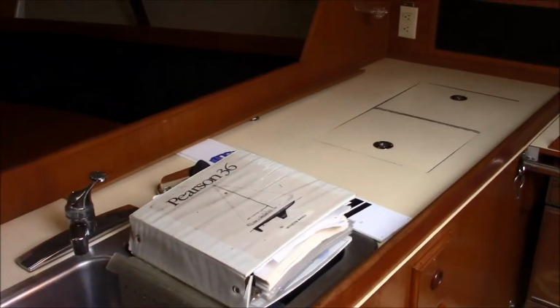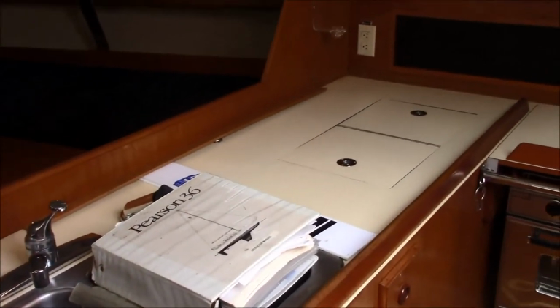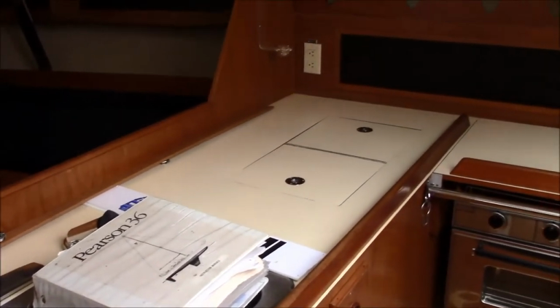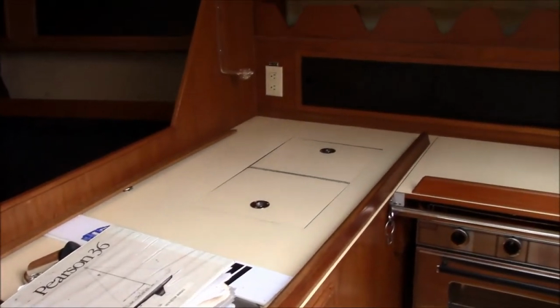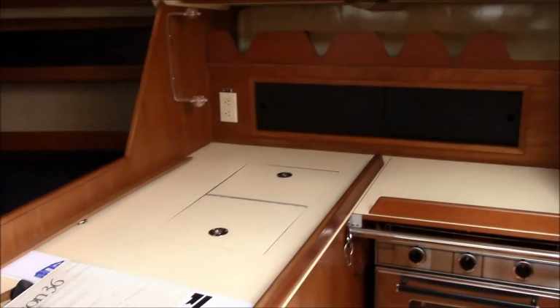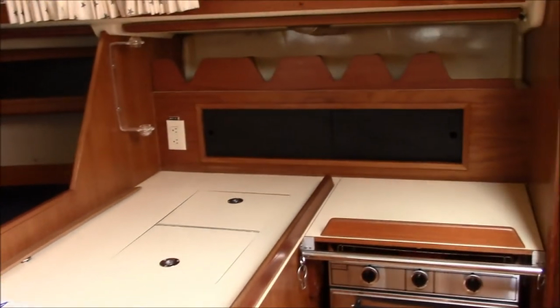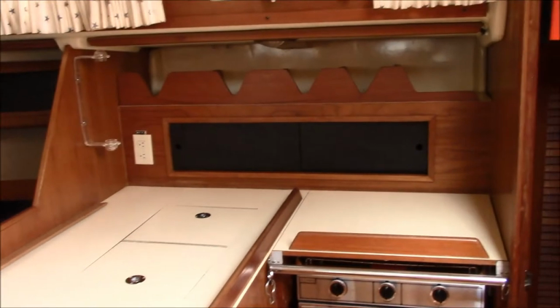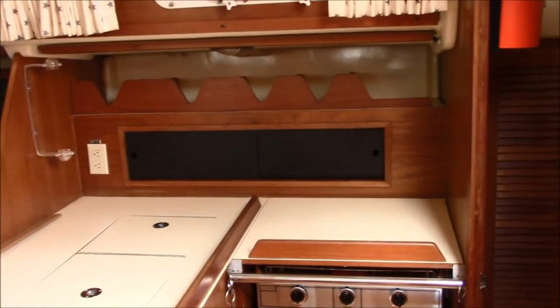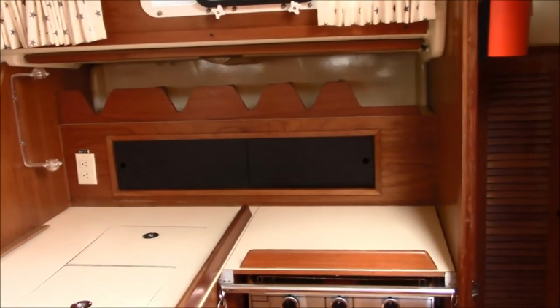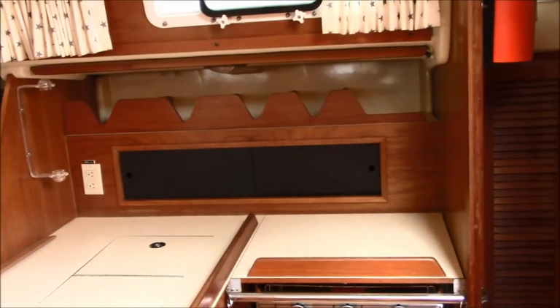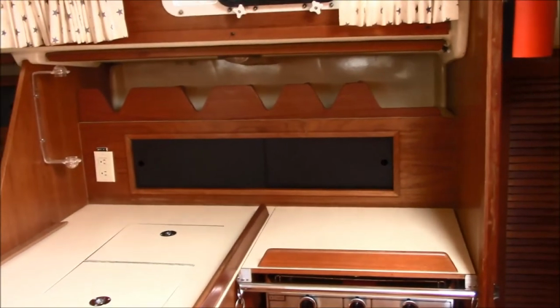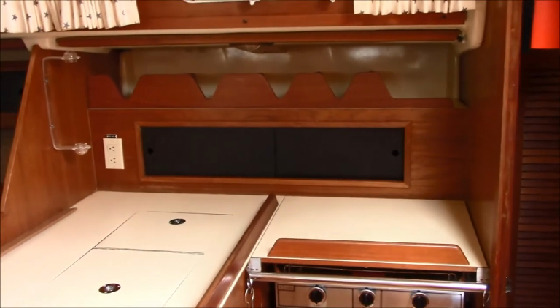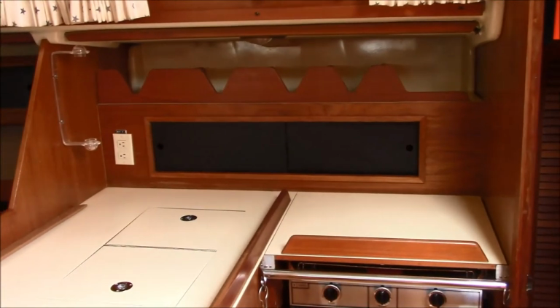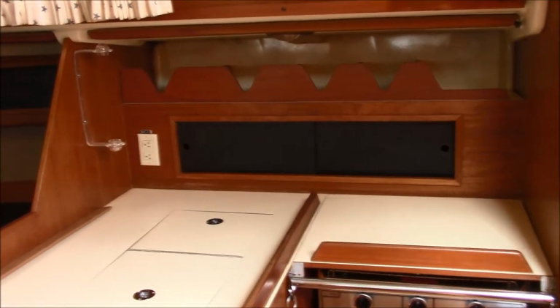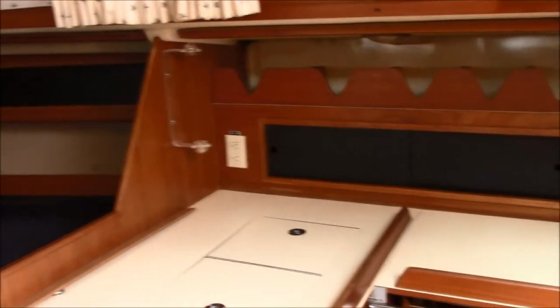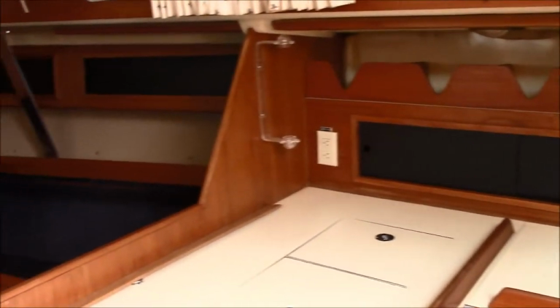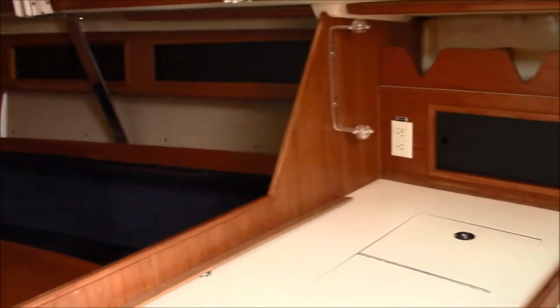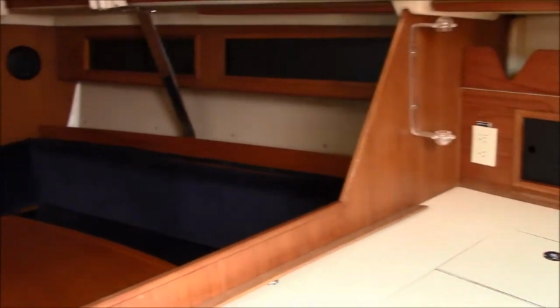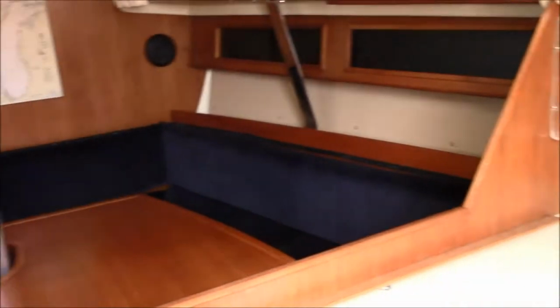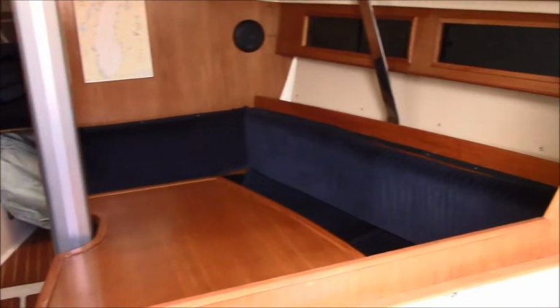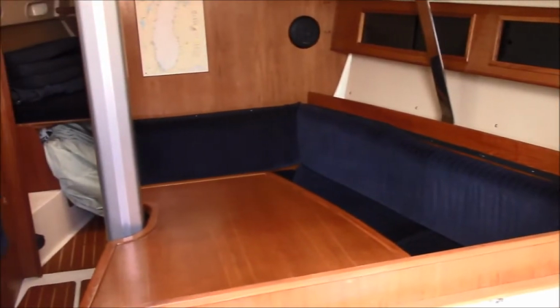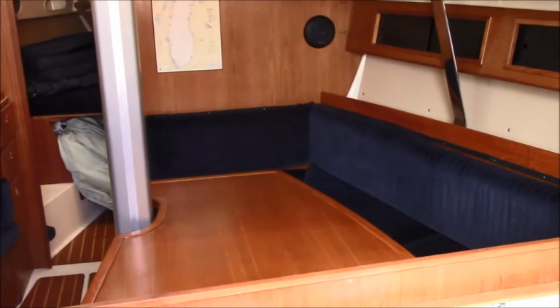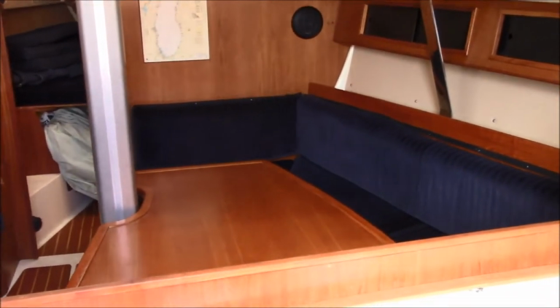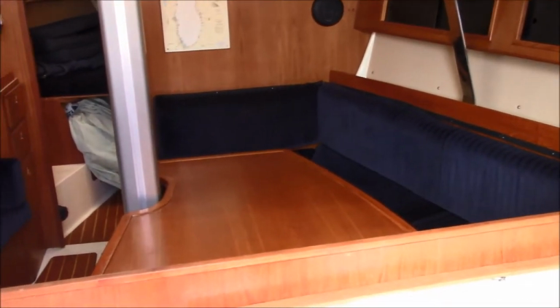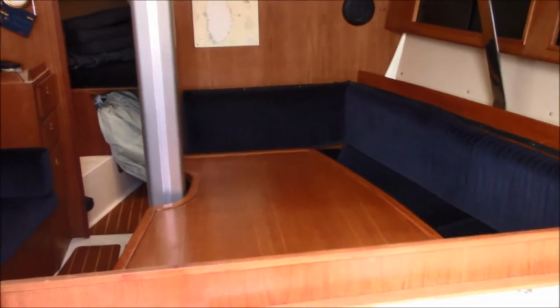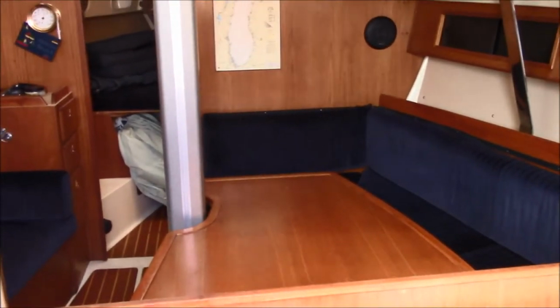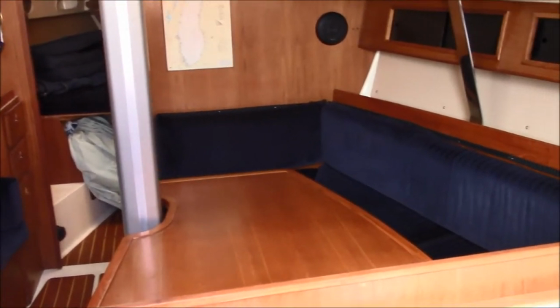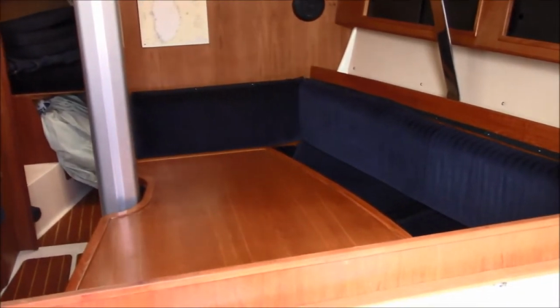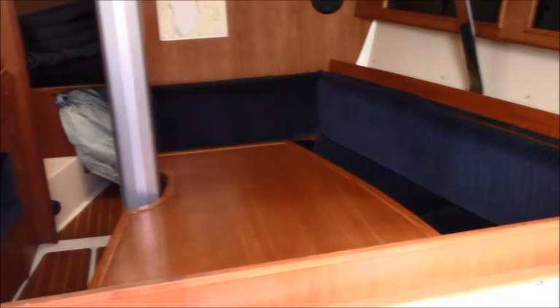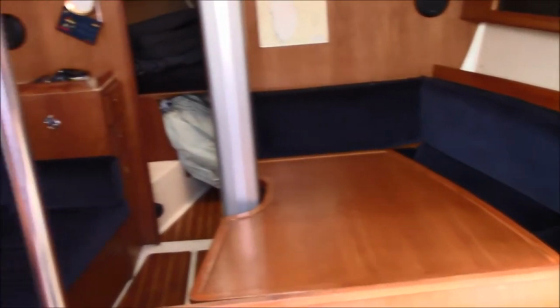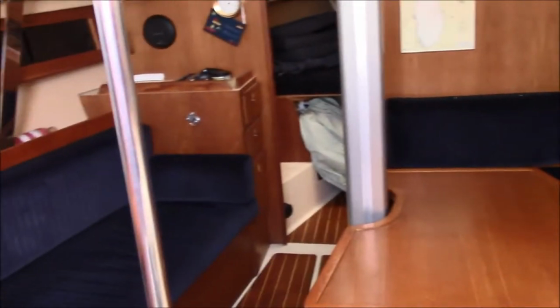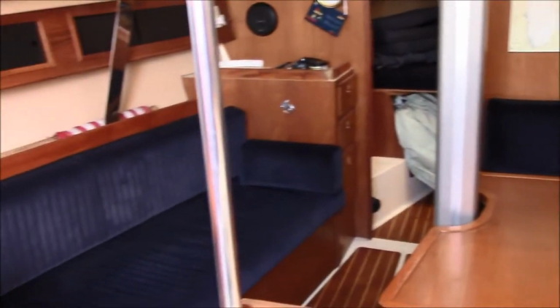This is the galley aboard the Pearson 36 — nice size, nice storage. Very large salon on the boat, really a lot of room for dining and entertaining.